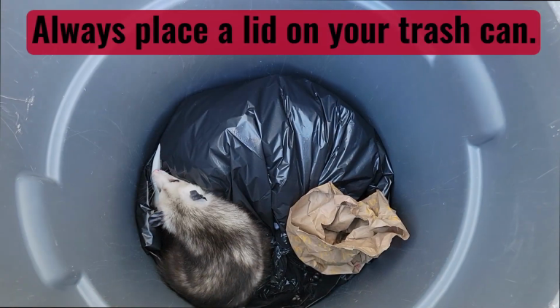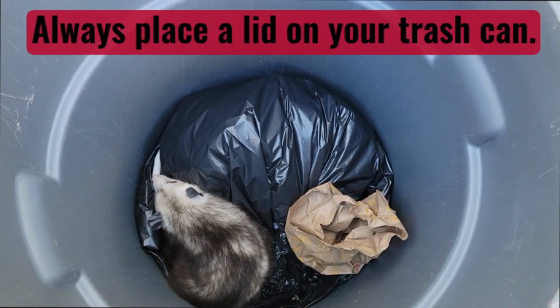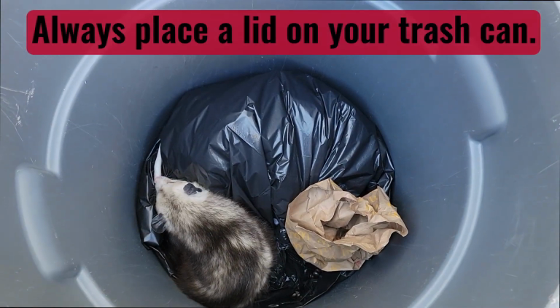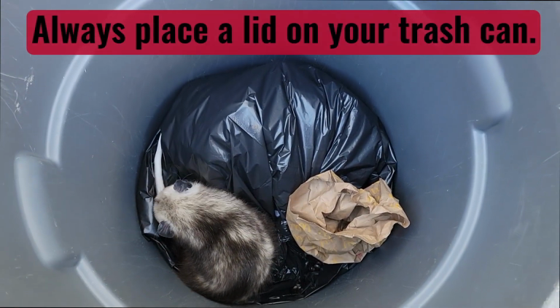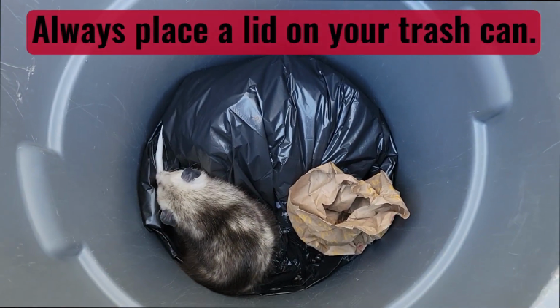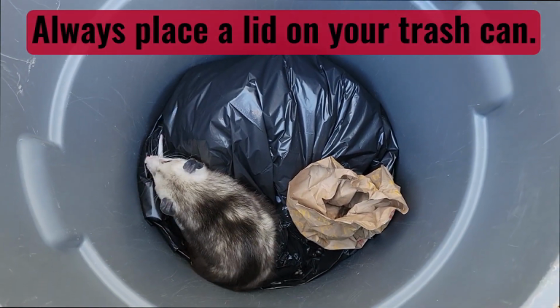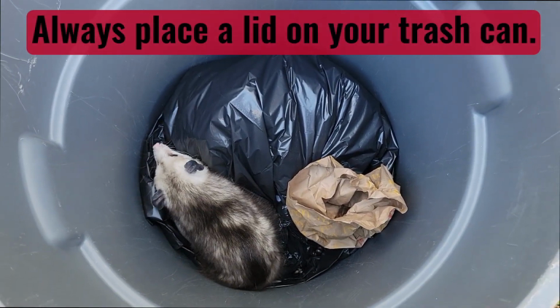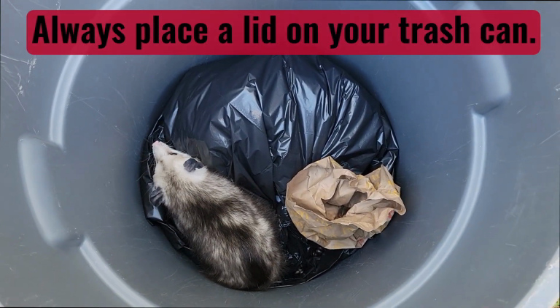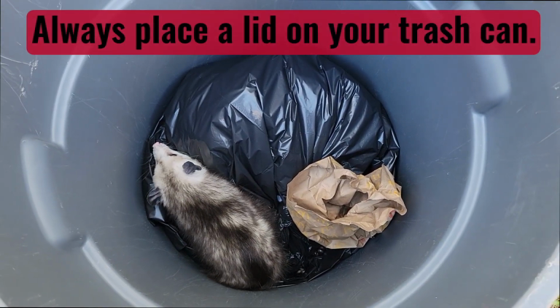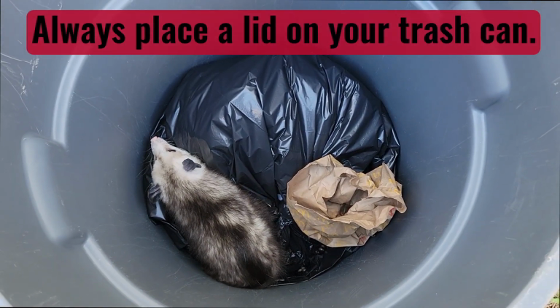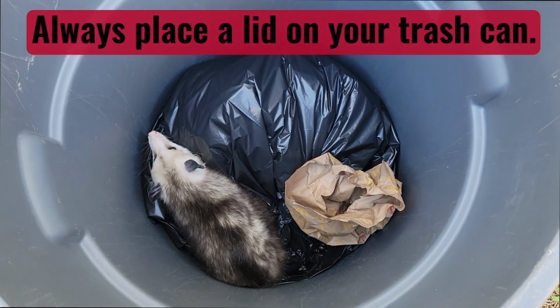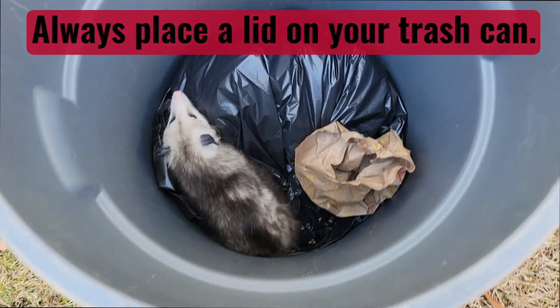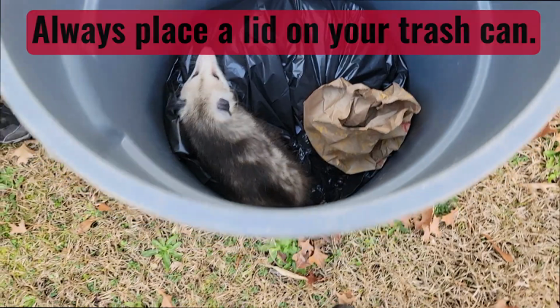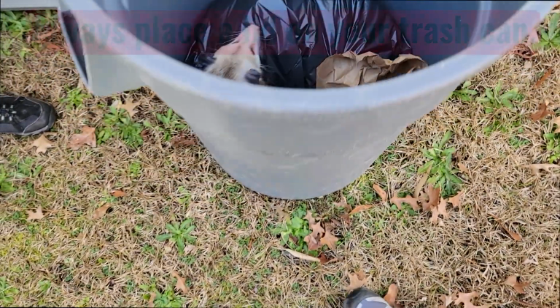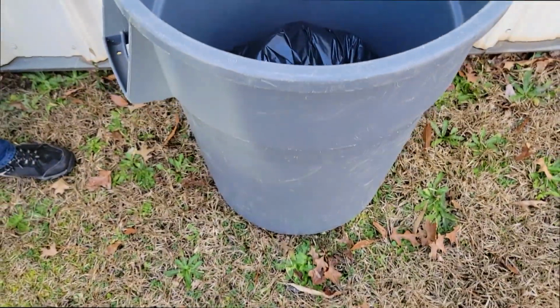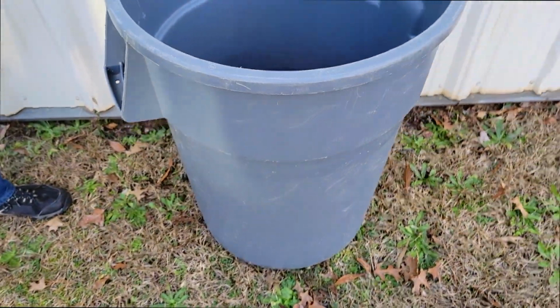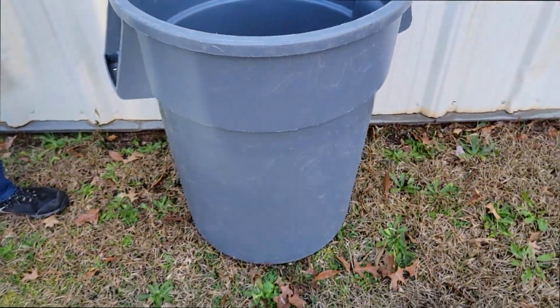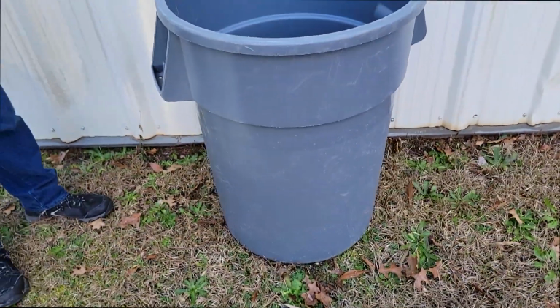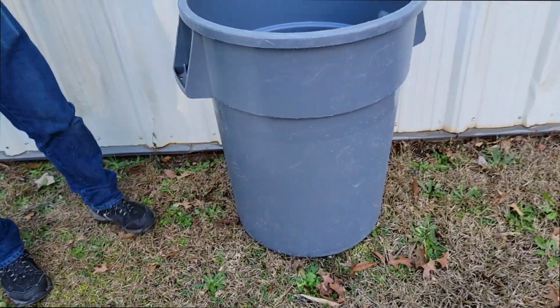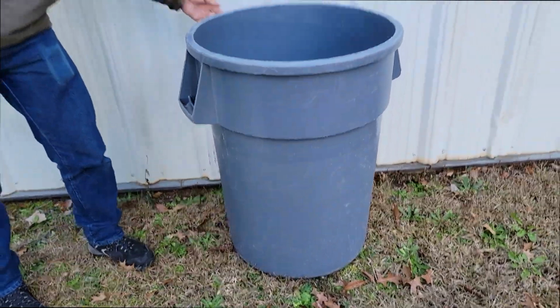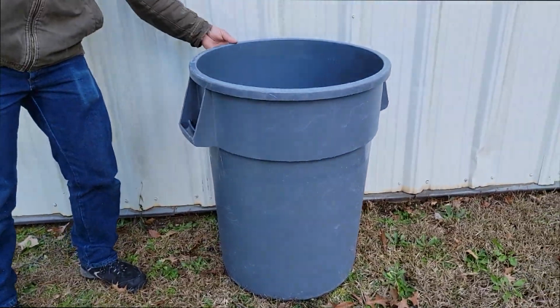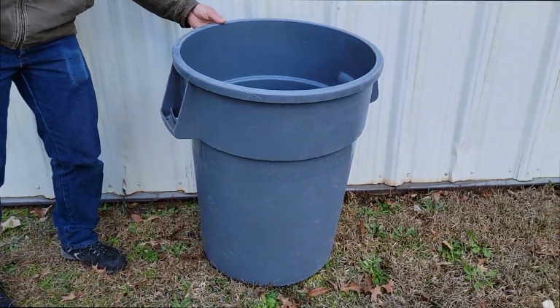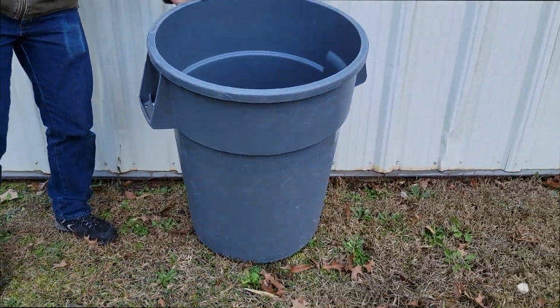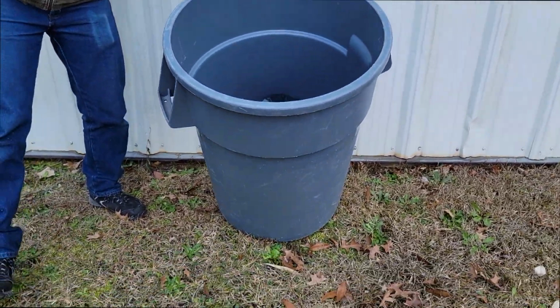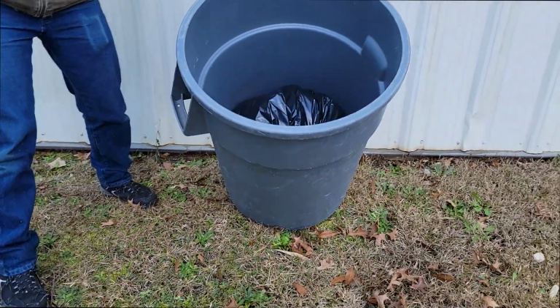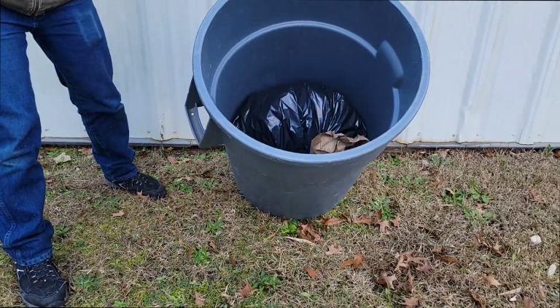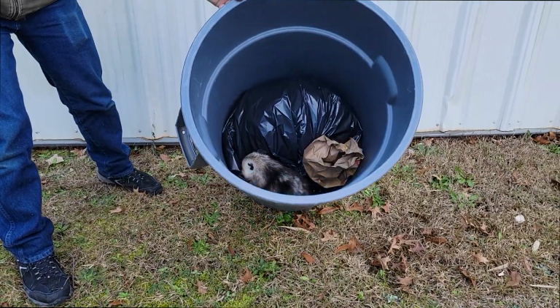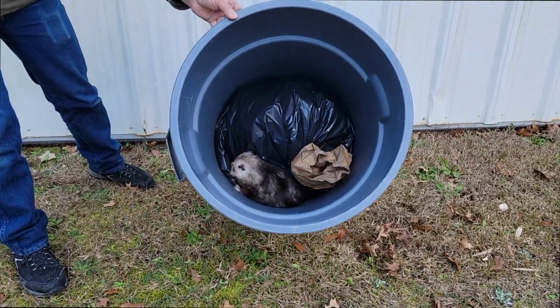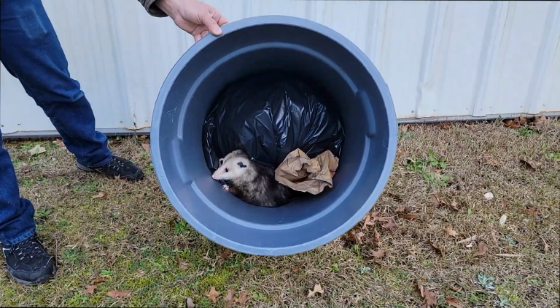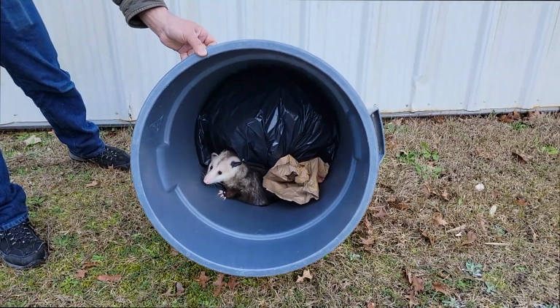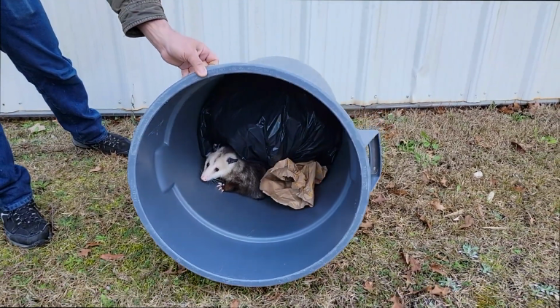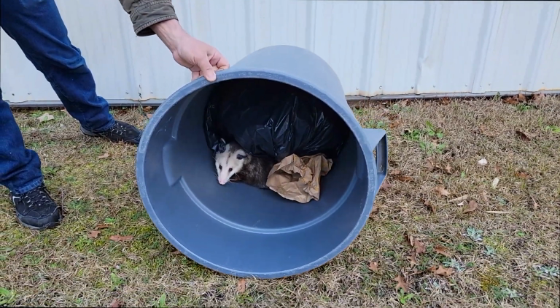Always place the lid back on your trash can securely. If you find an opossum rummaging in the trash, simply lay the can over and walk away. The opossum will leave once it feels safe to do so.